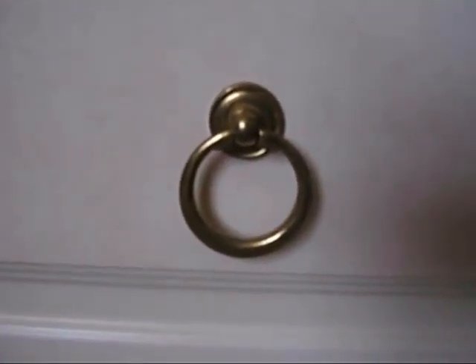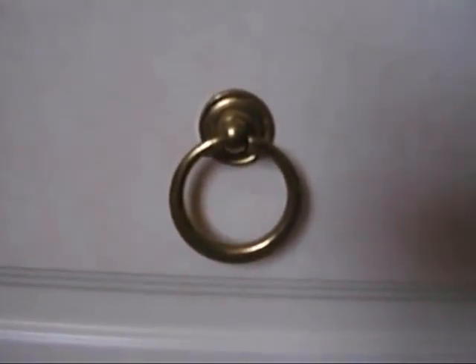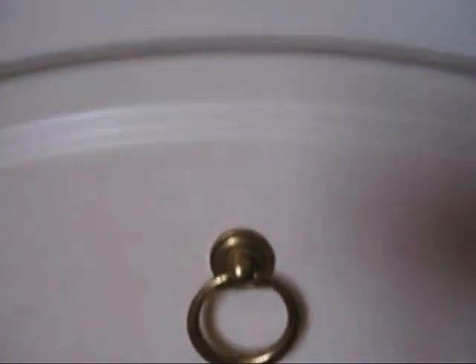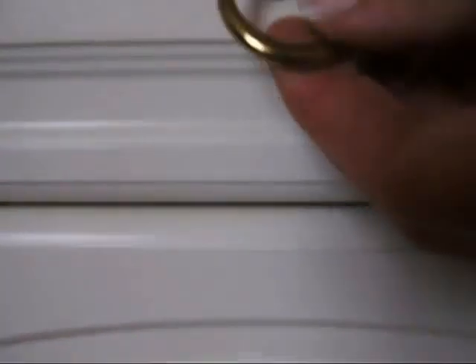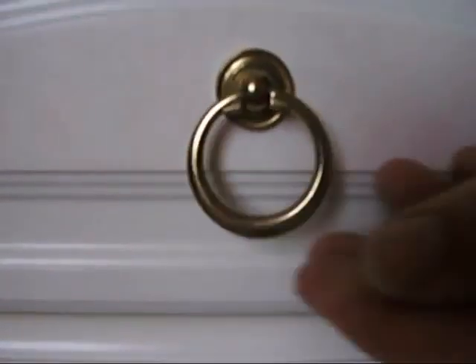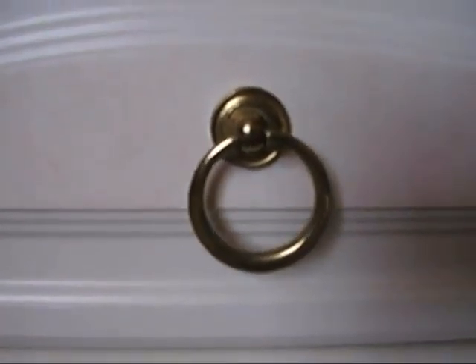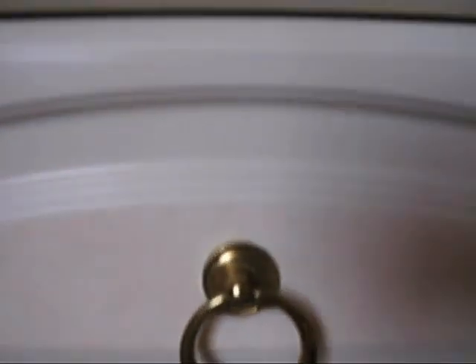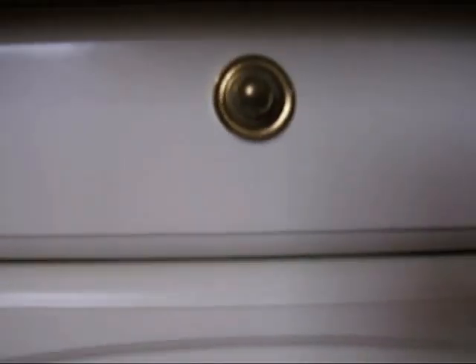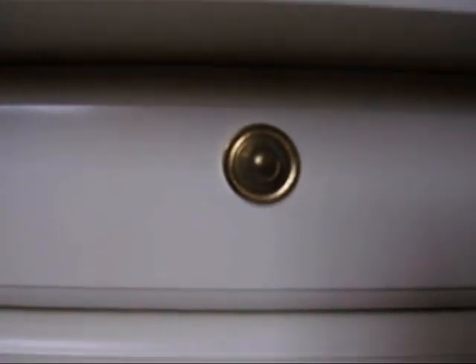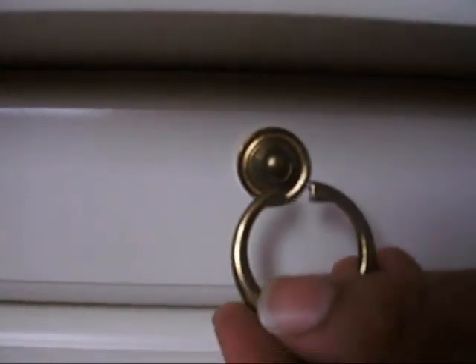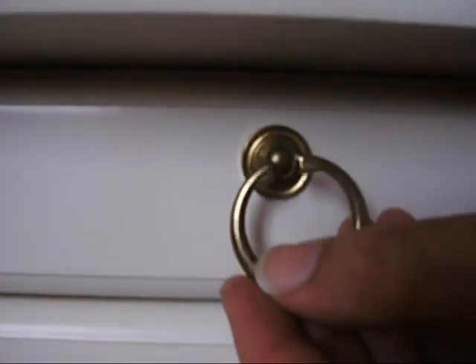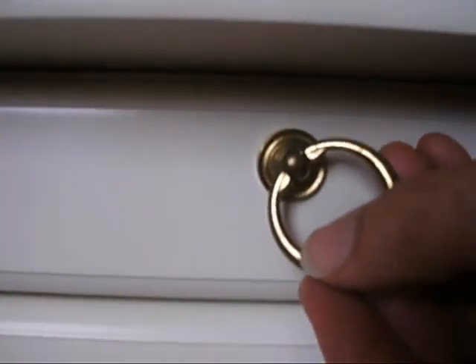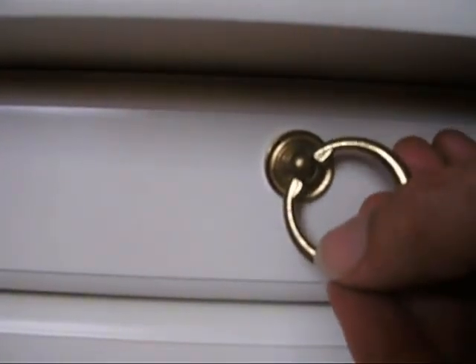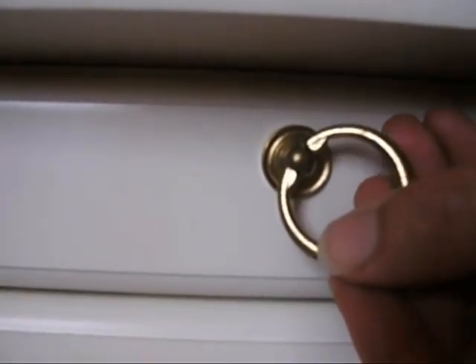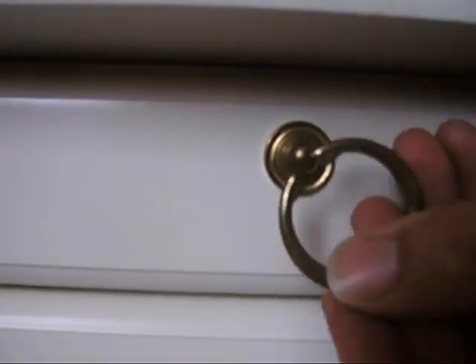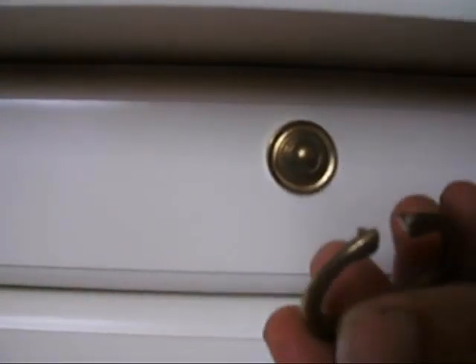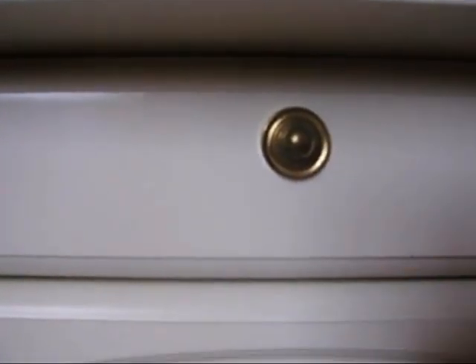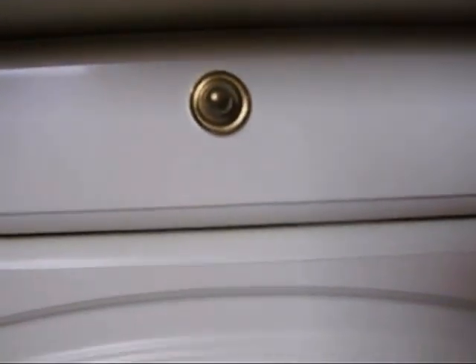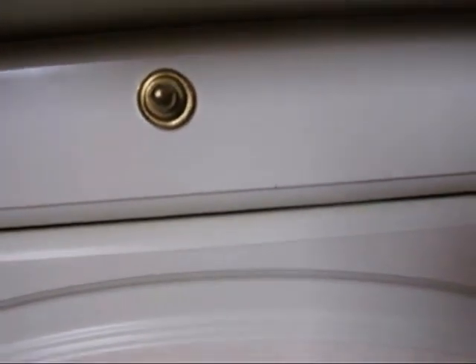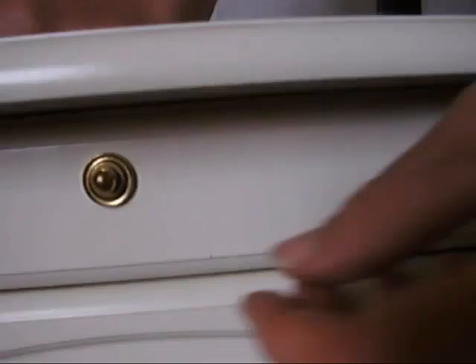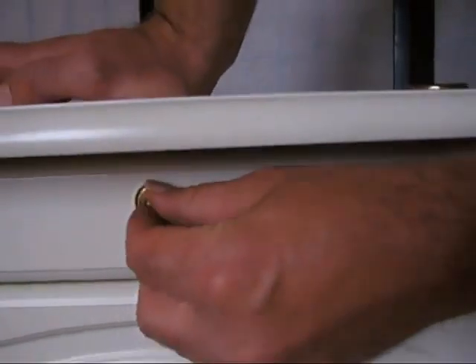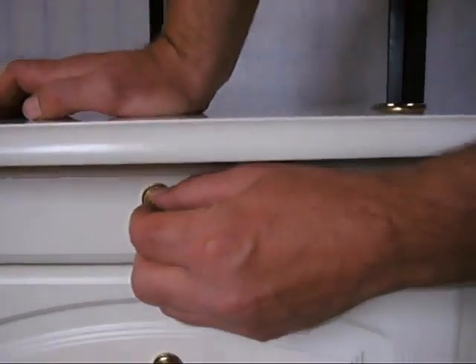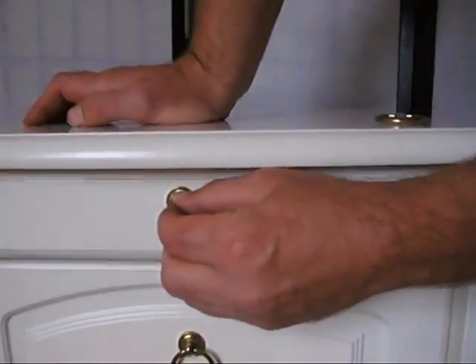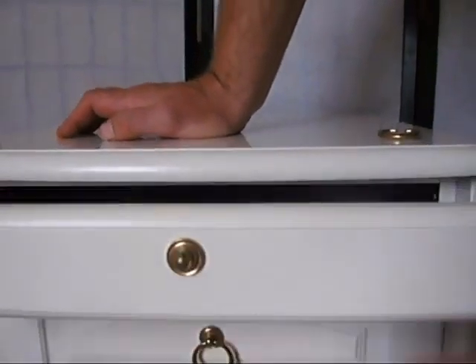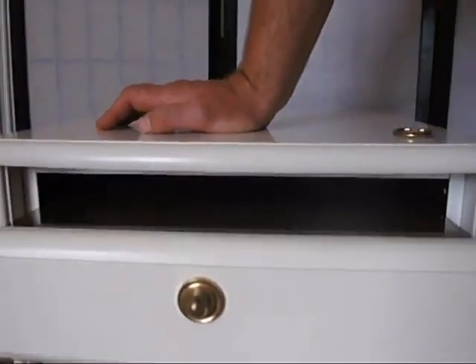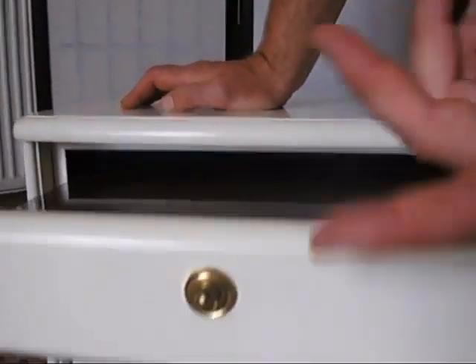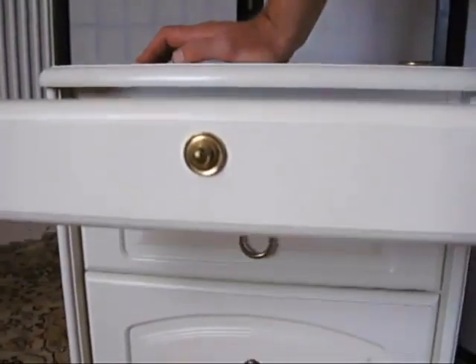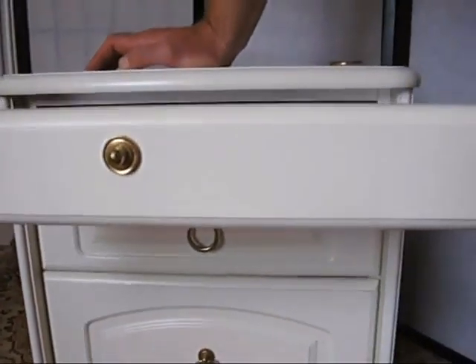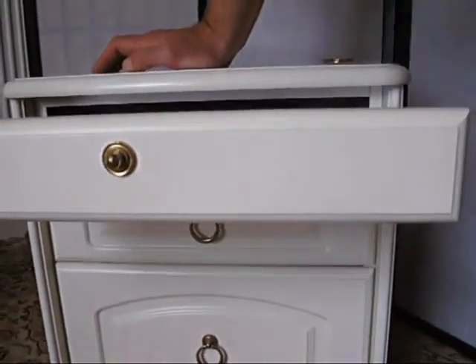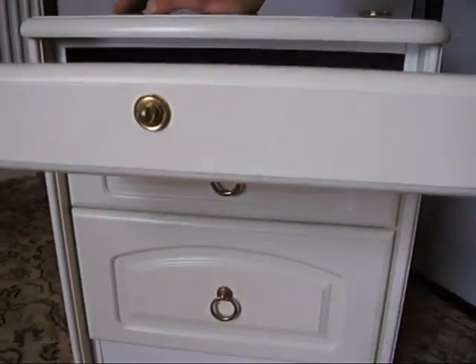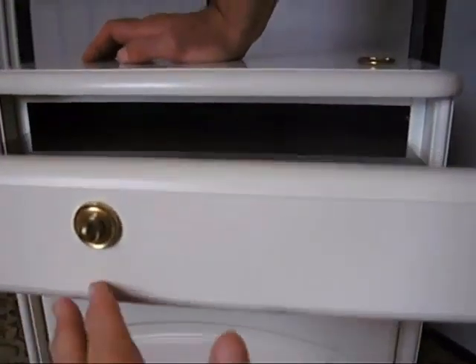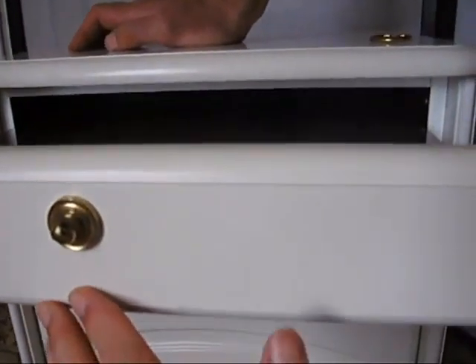Lovely little drop handles. Sadly, the drop handle on the top drawer has broken. We've still got the bit — you're welcome to the bit. But you can pull it open by this one, and you can get a replacement for it.